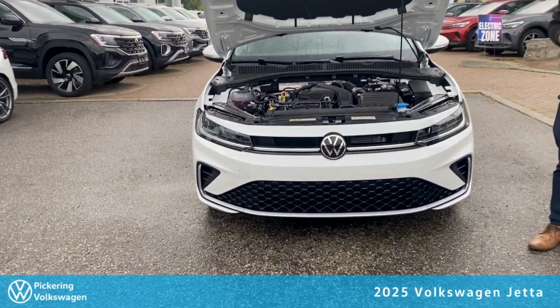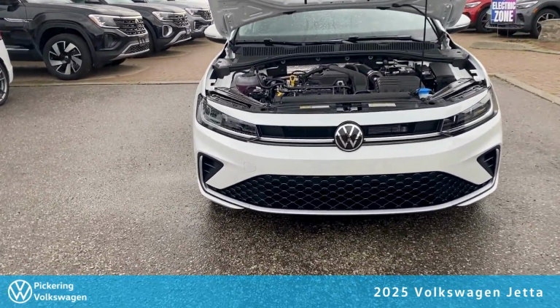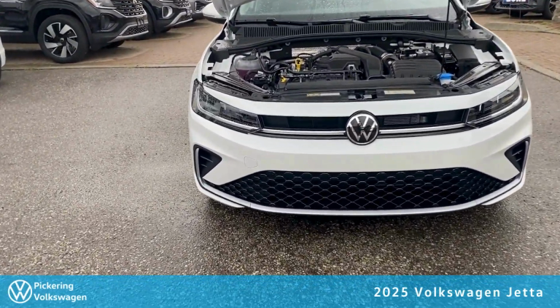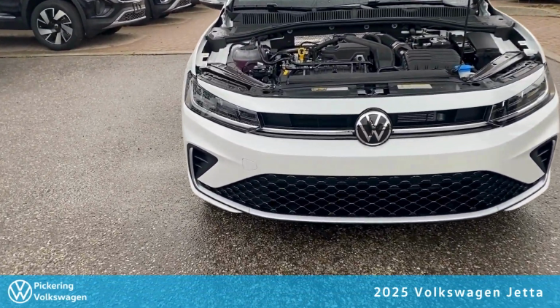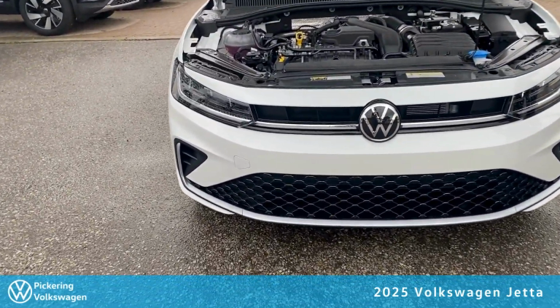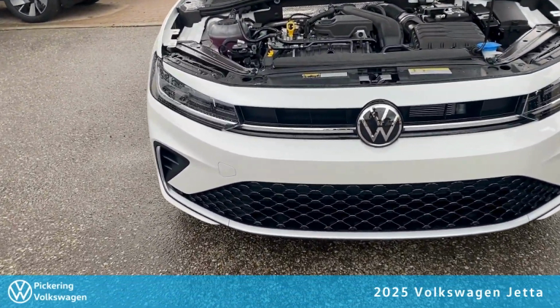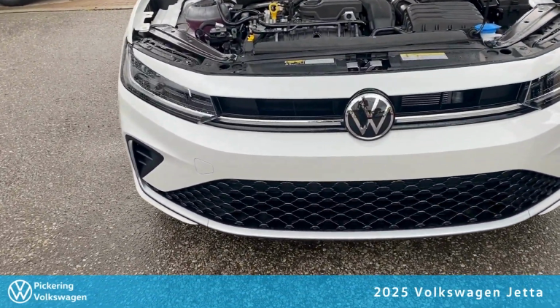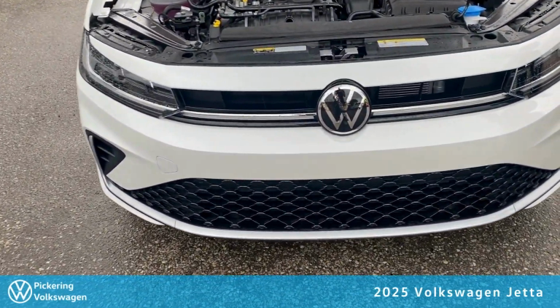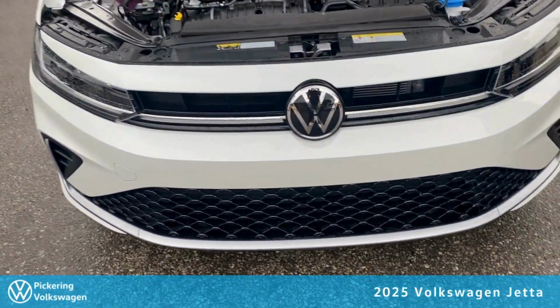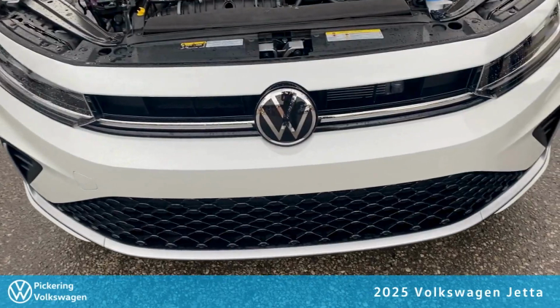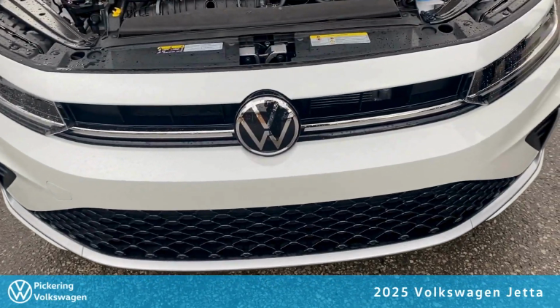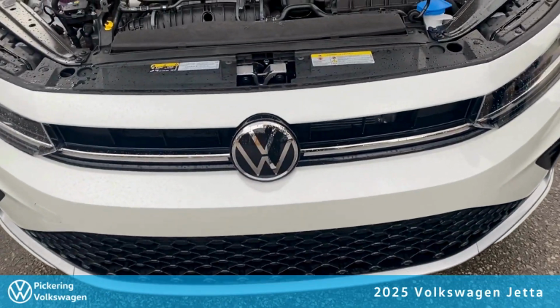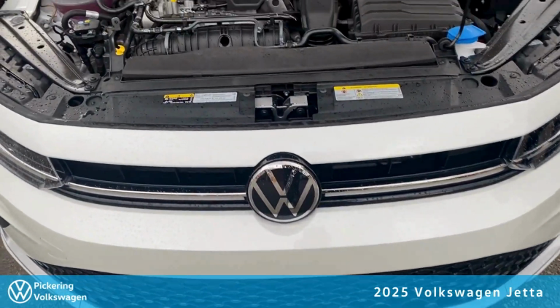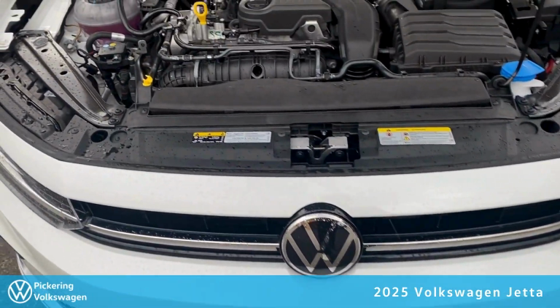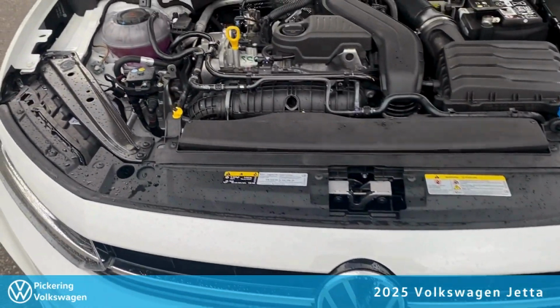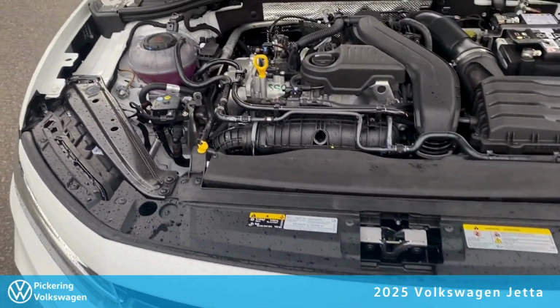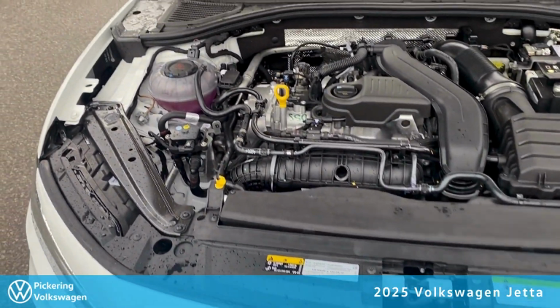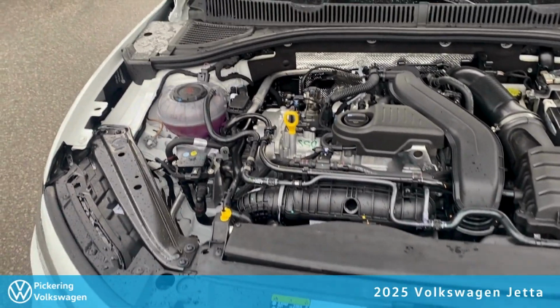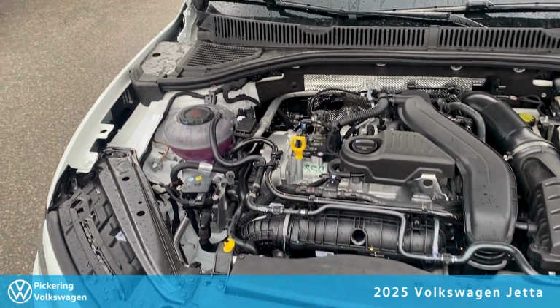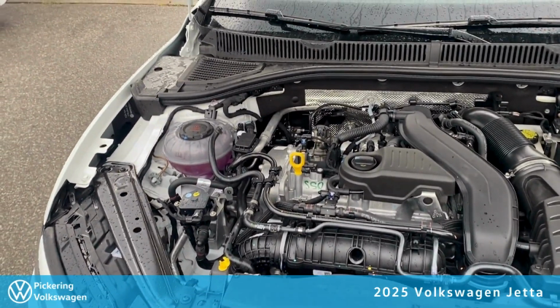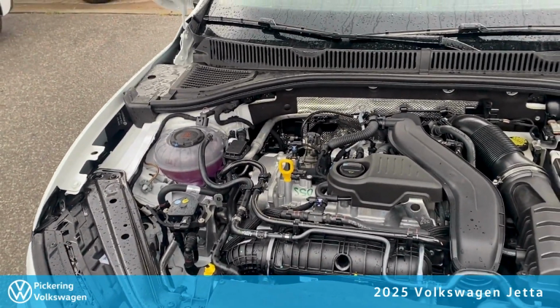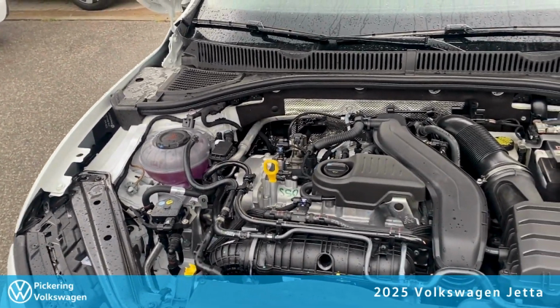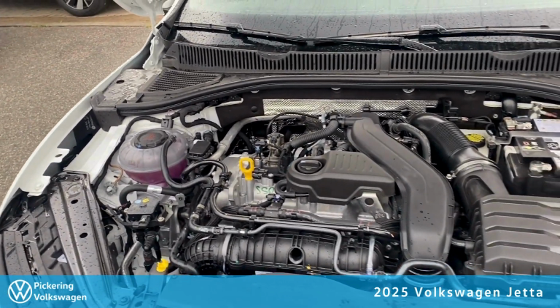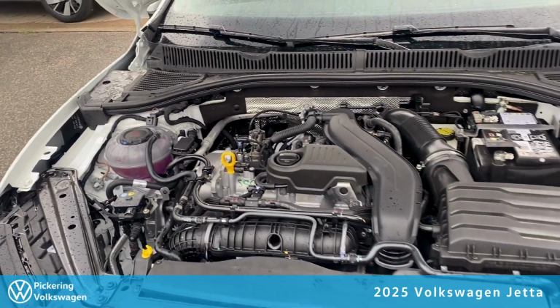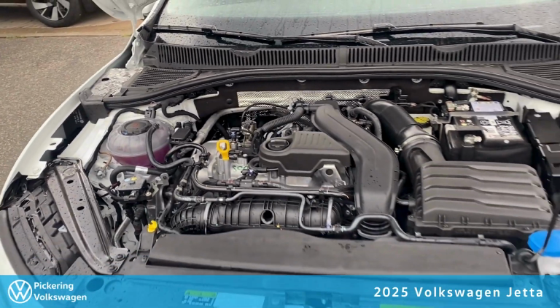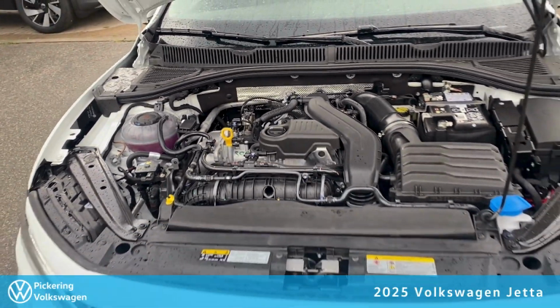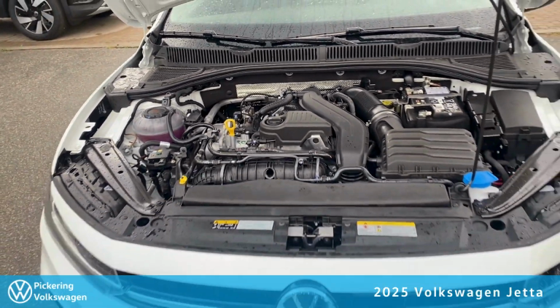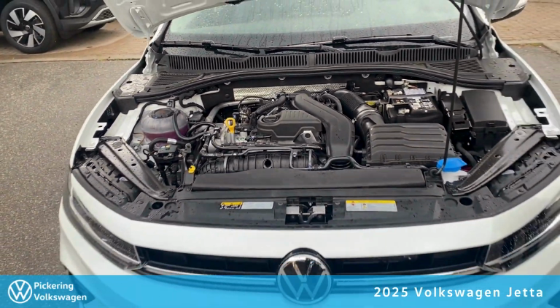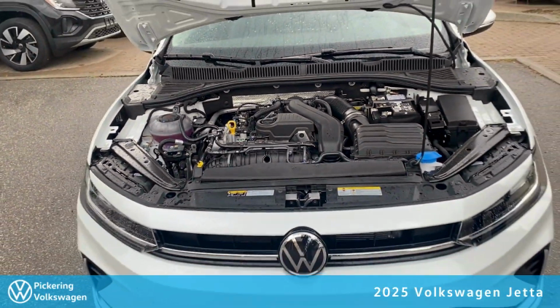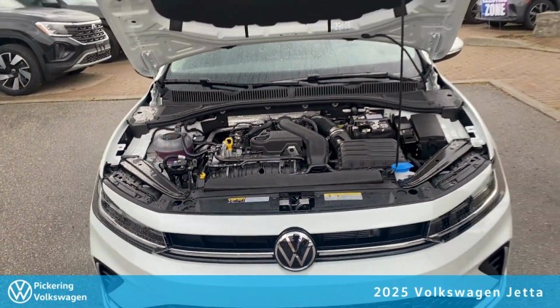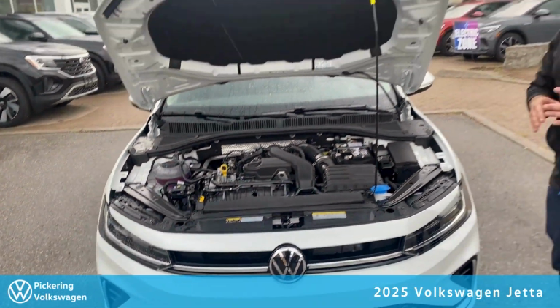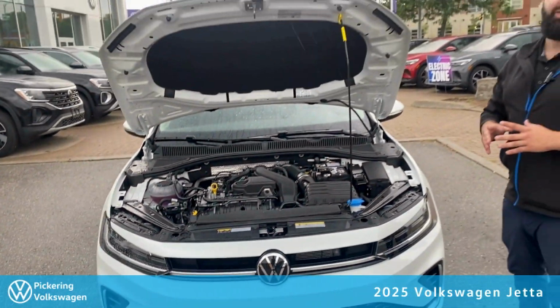Moving over to the engine, the heart of the vehicle is going to be the same well-trusted 1.5-liter turbo. You're going to get that sleek design and power that you've been looking for.